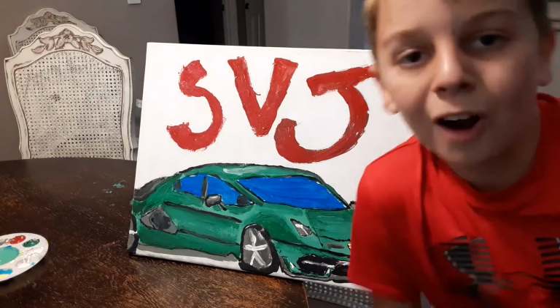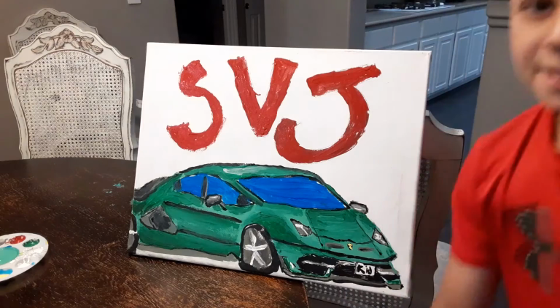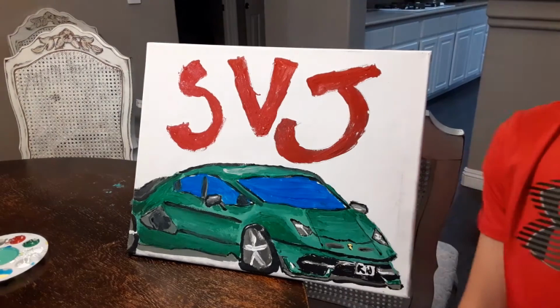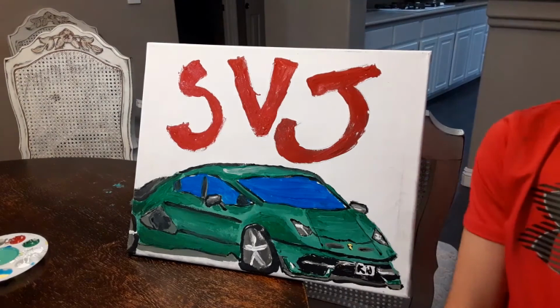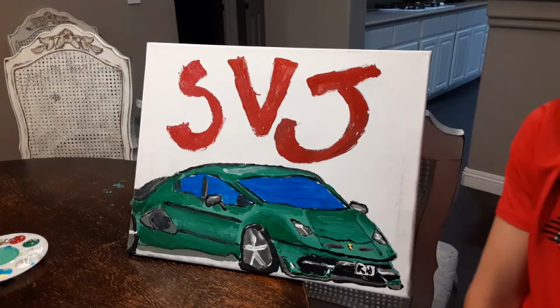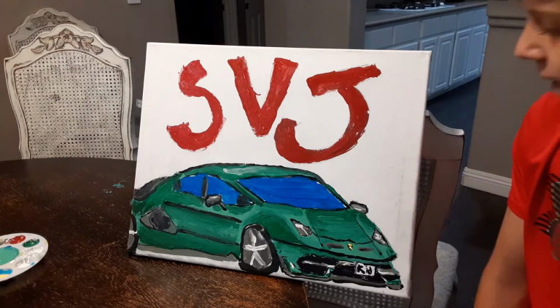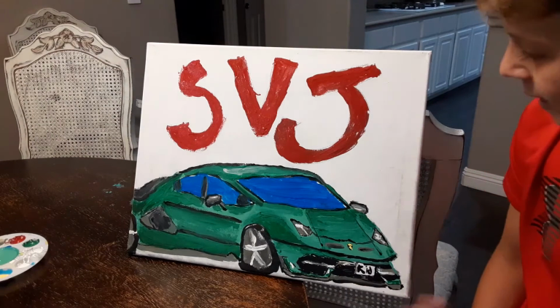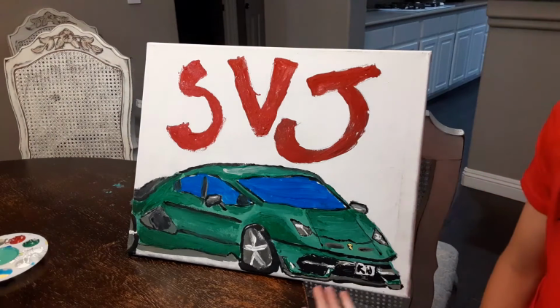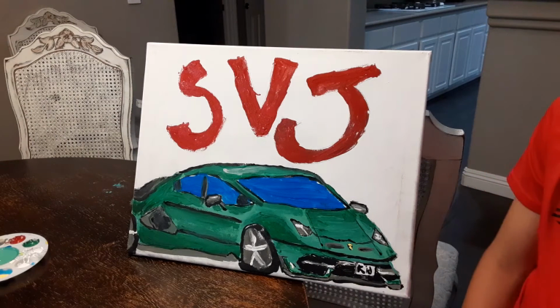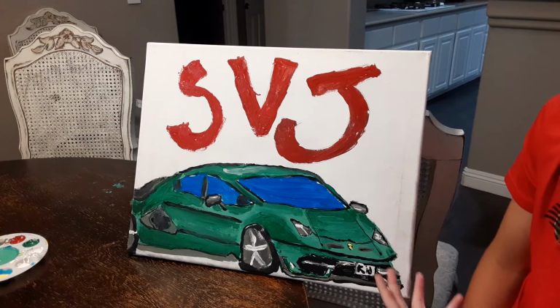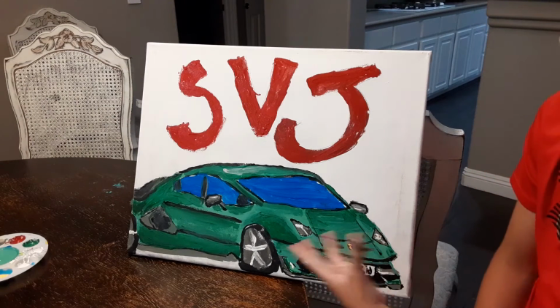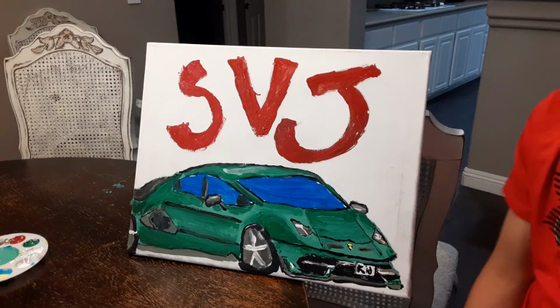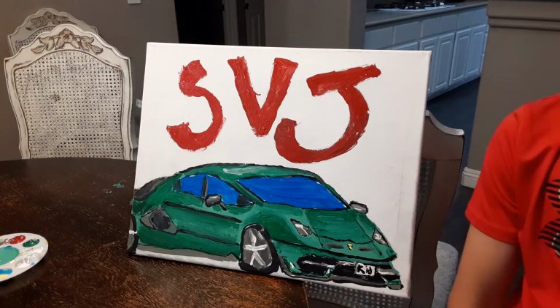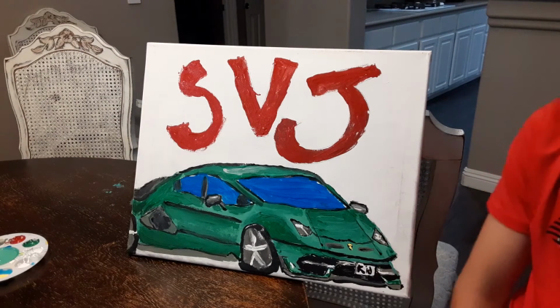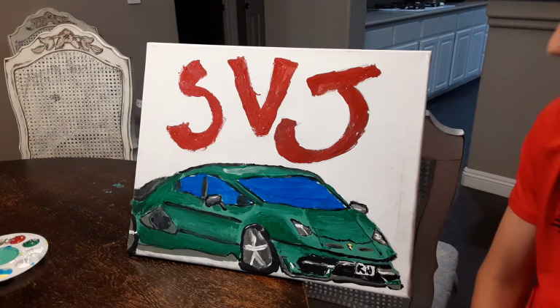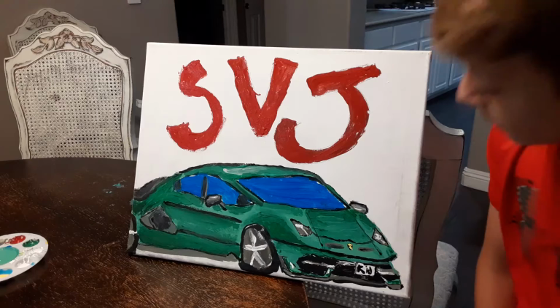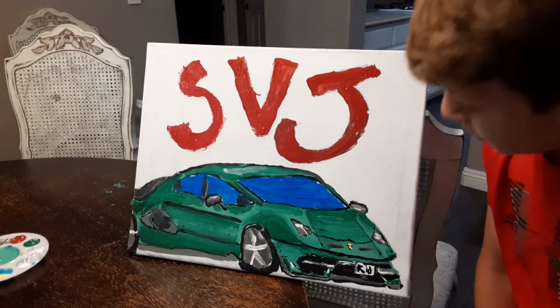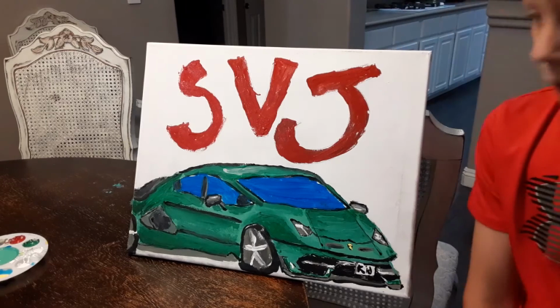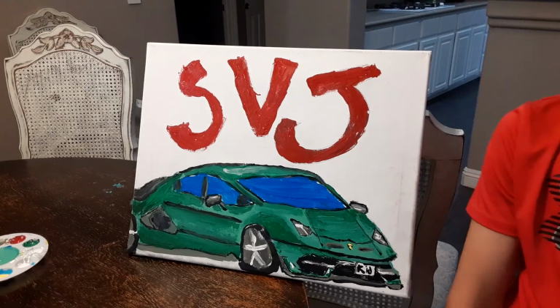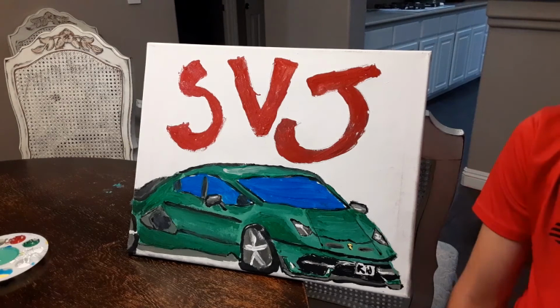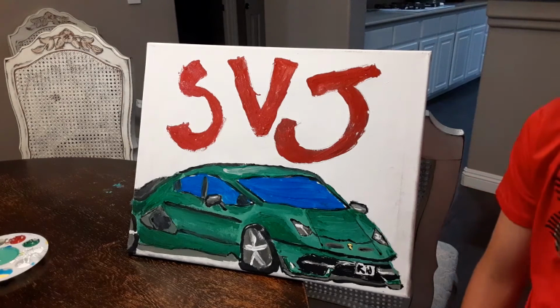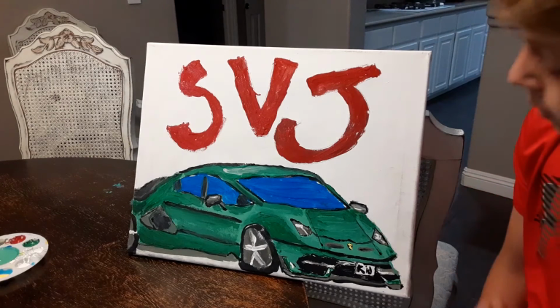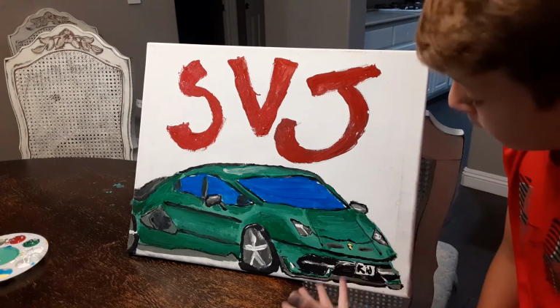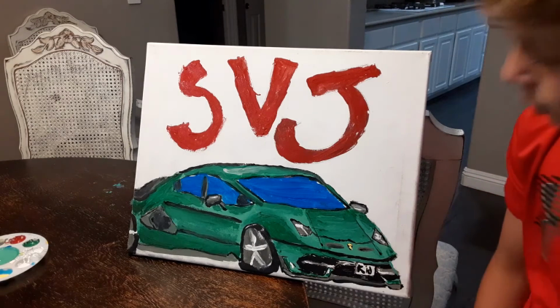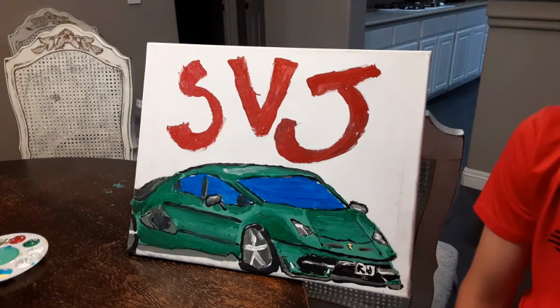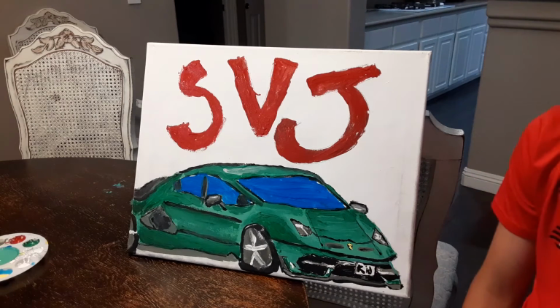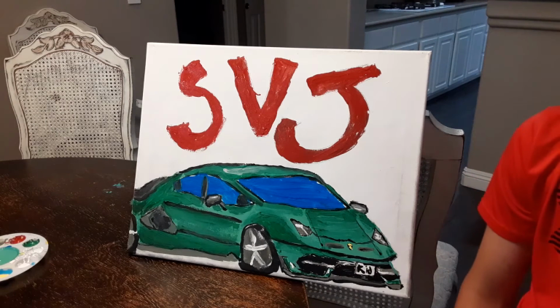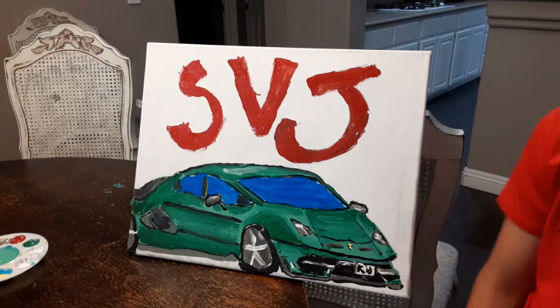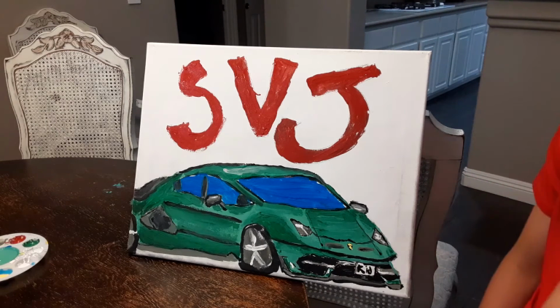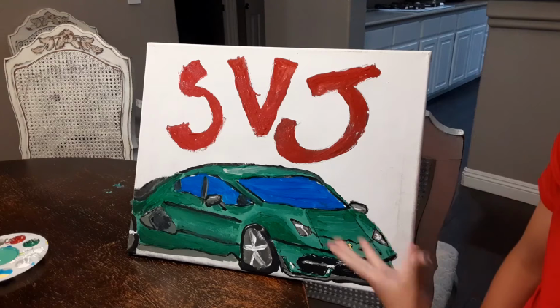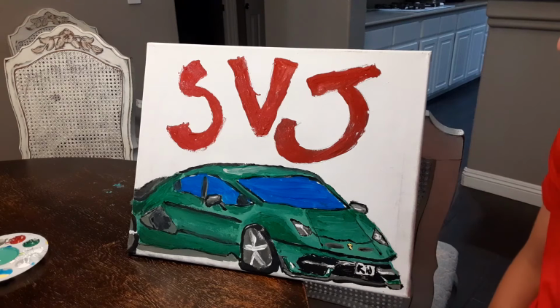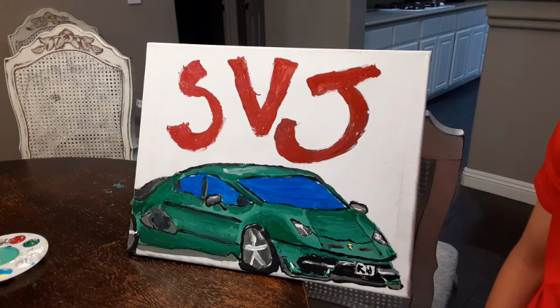Alright guys, that's going to wrap it up for this video today, and as you can see here, here's a Lamborghini SVJ. I think it's running pretty good. Like I said in previous videos, I'm not a professional painter — not my best work.